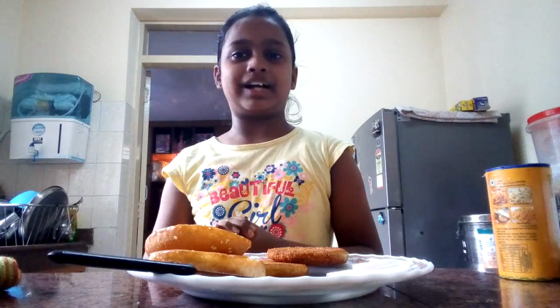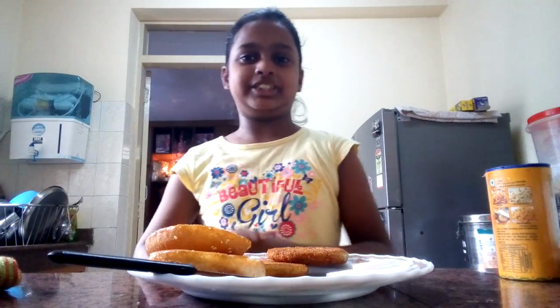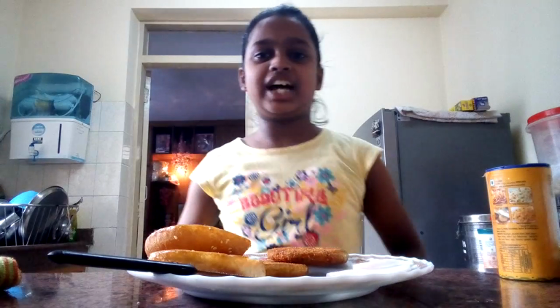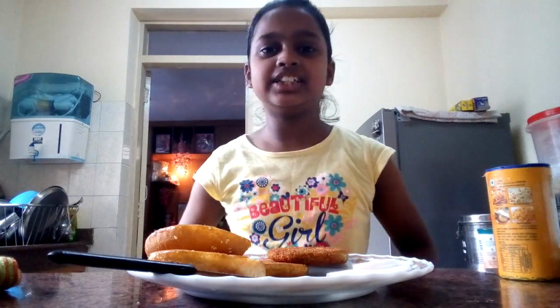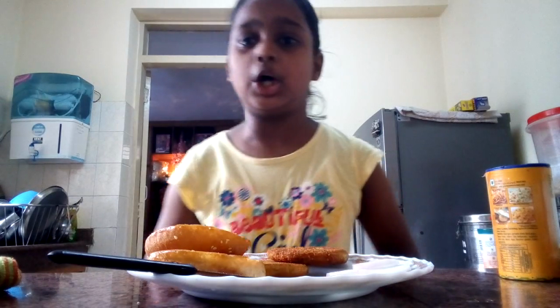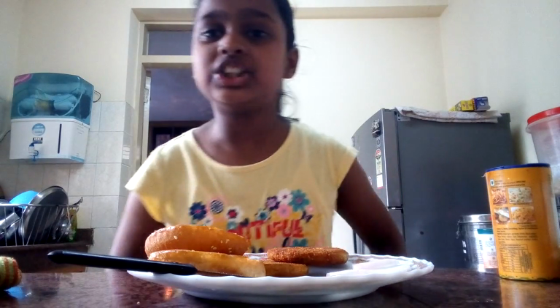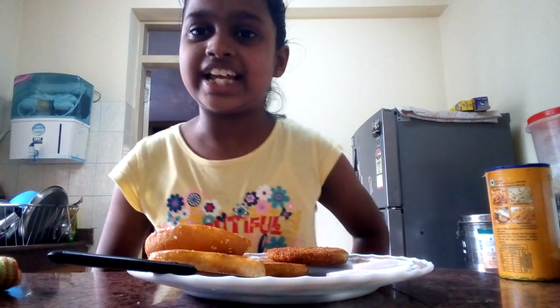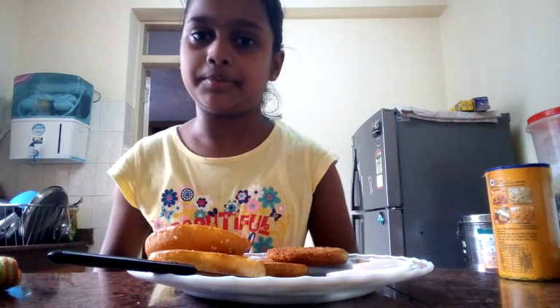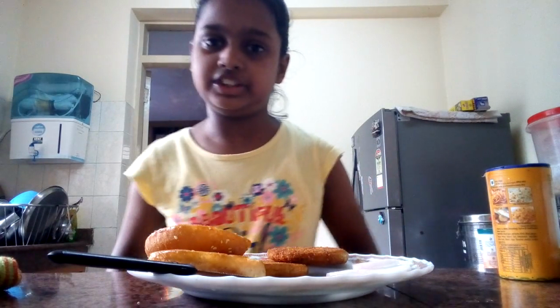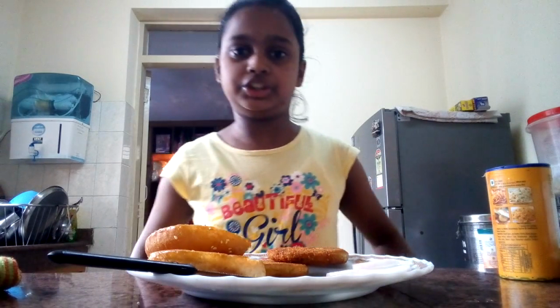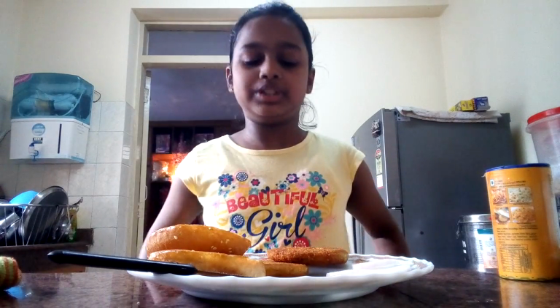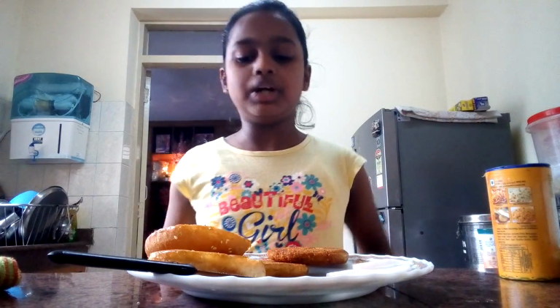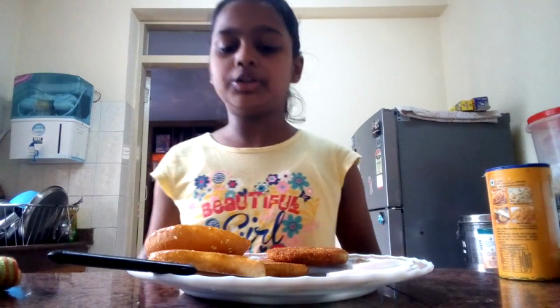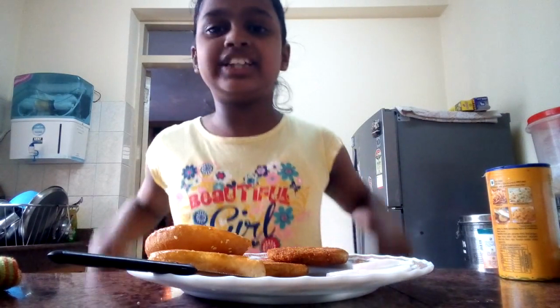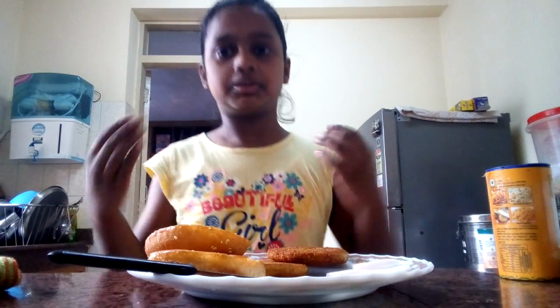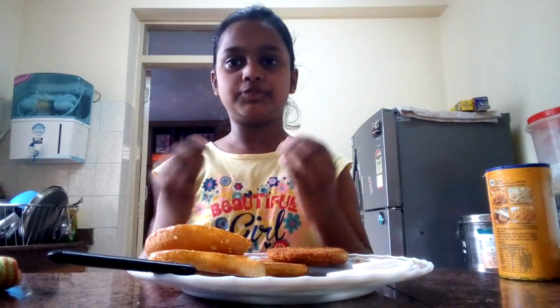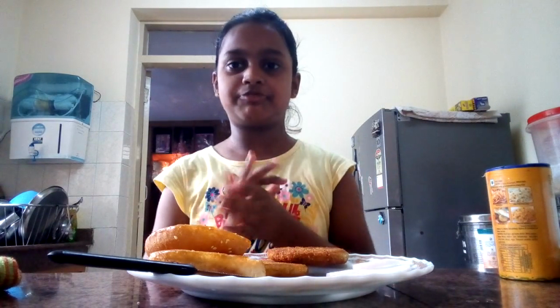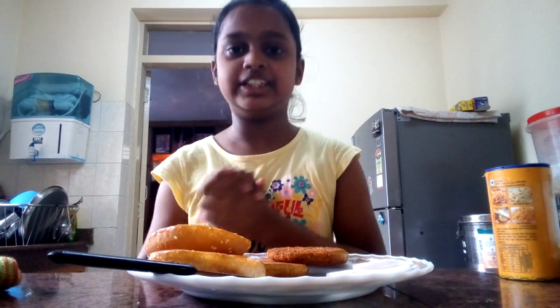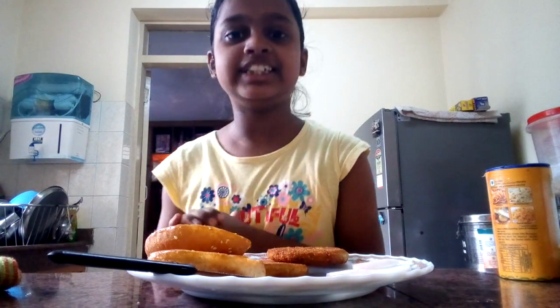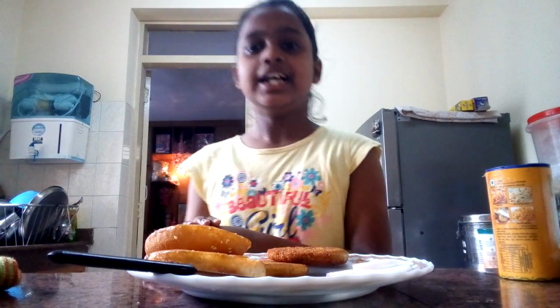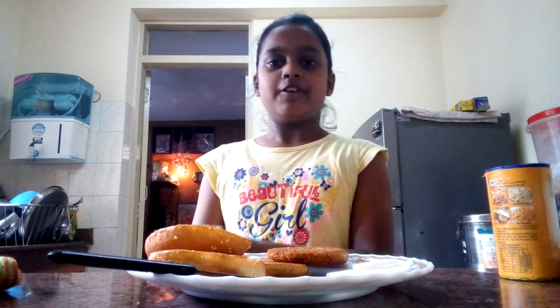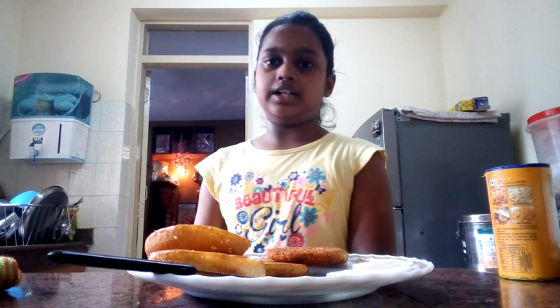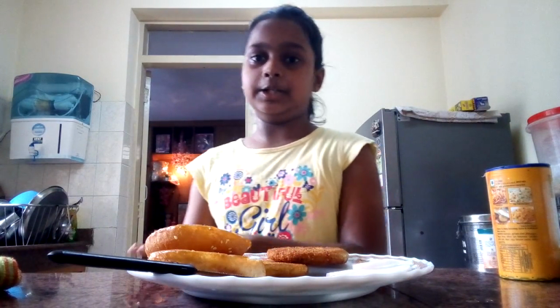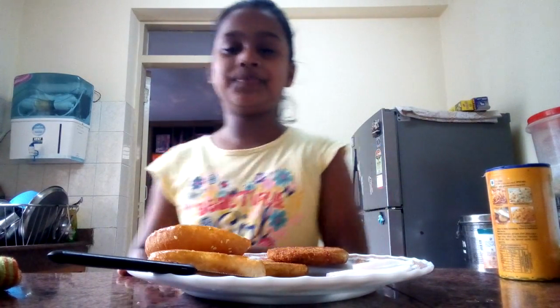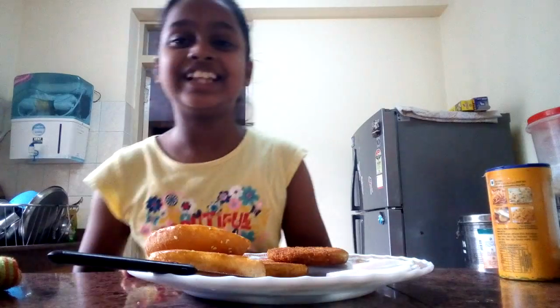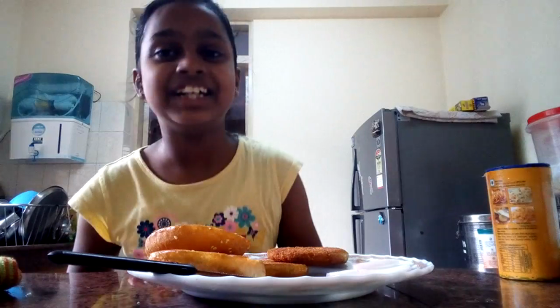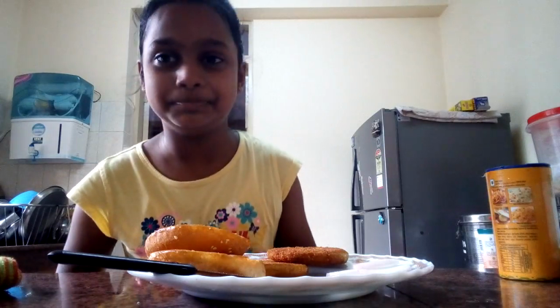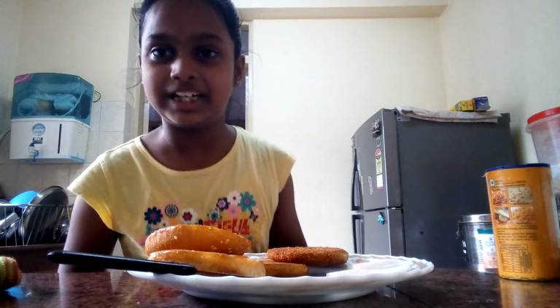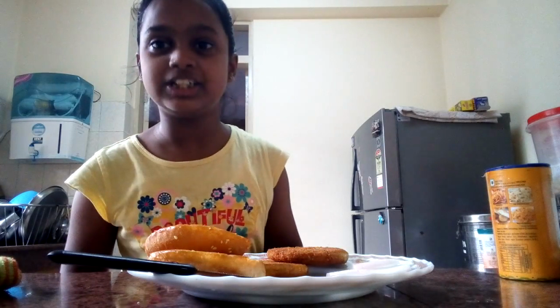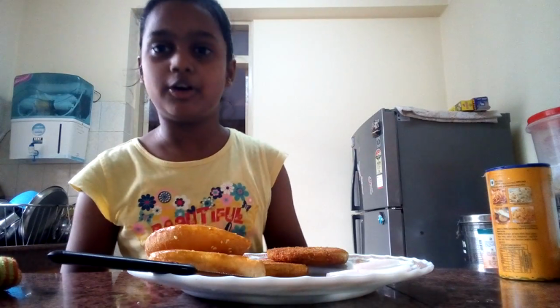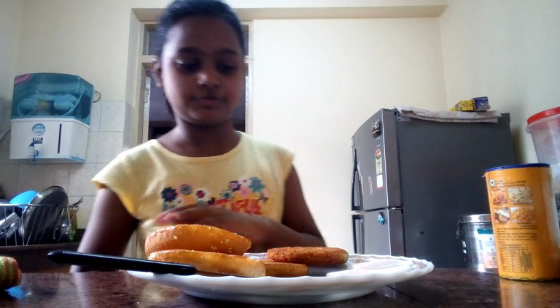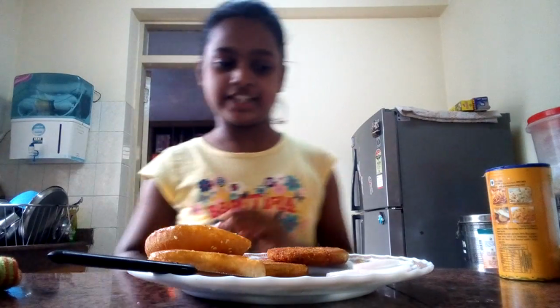Welcome to my channel. Today I am going to show you how to make Jatput Patafulit burger of bread.